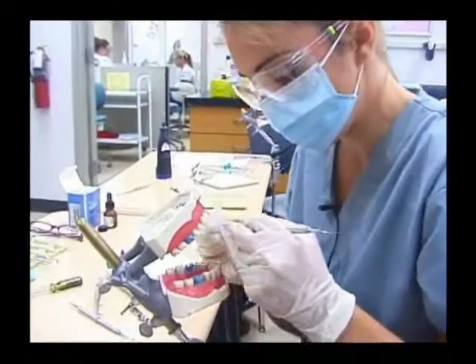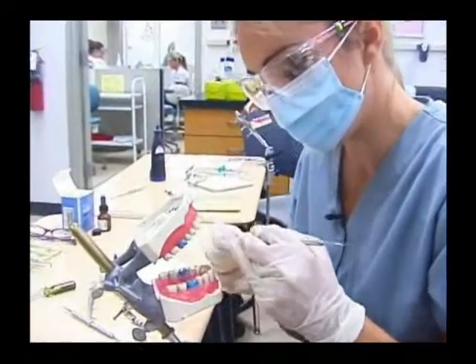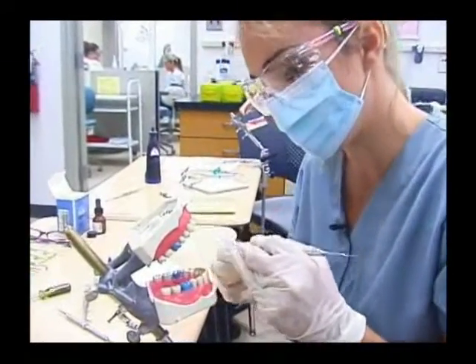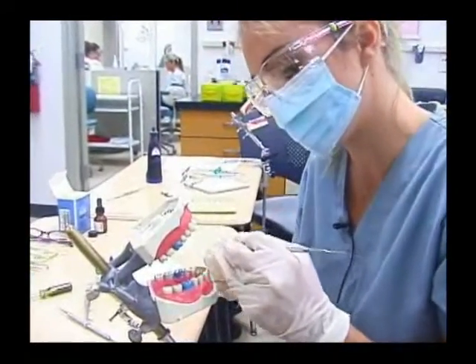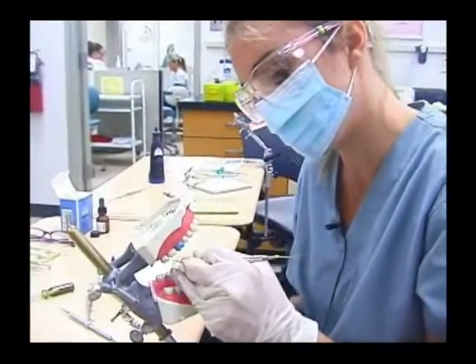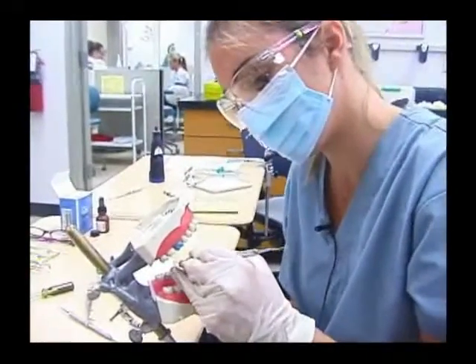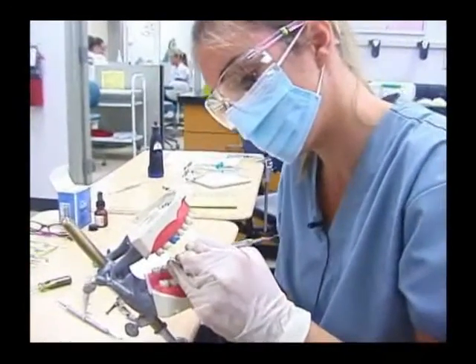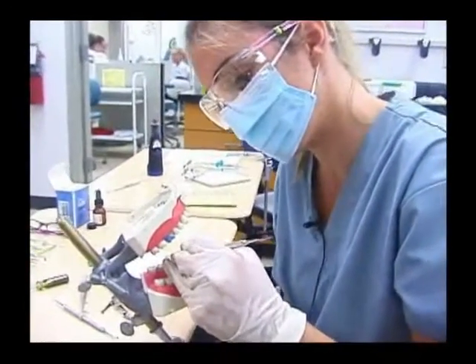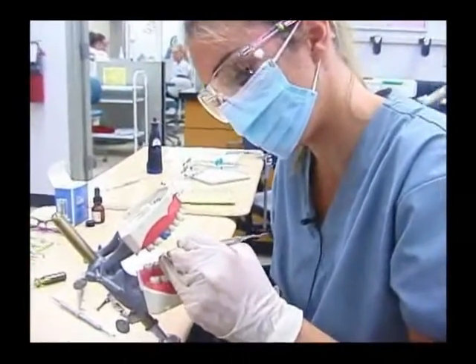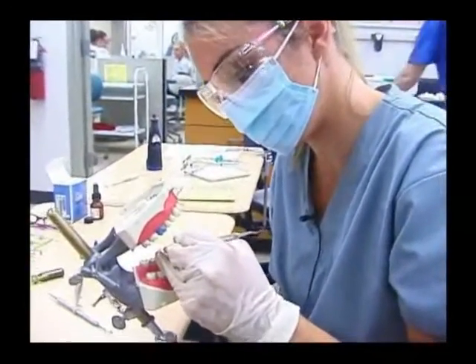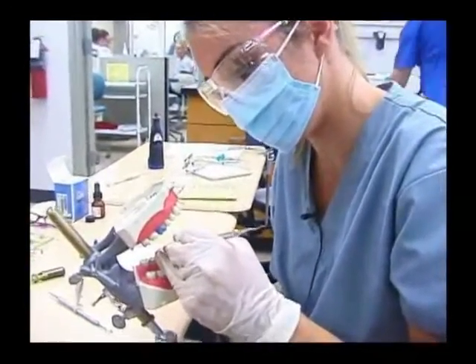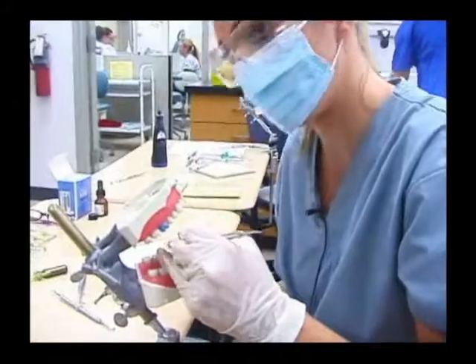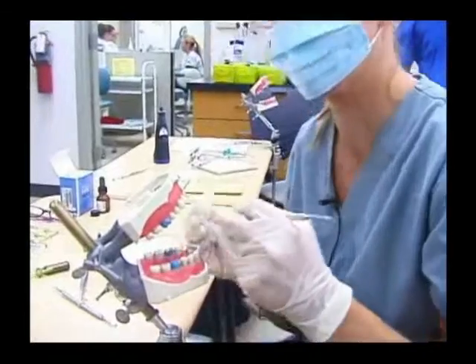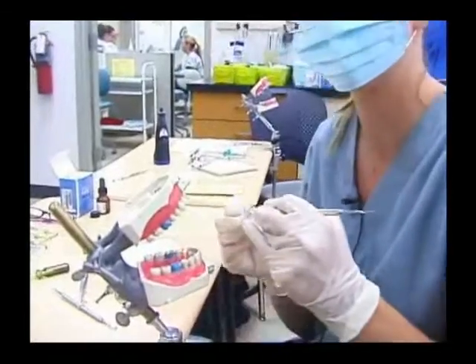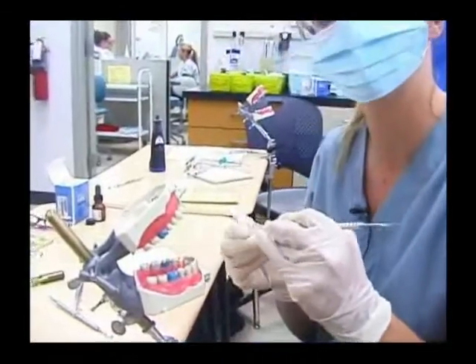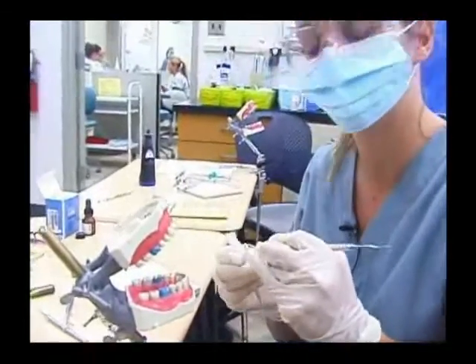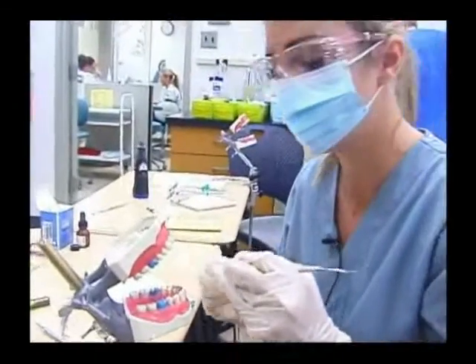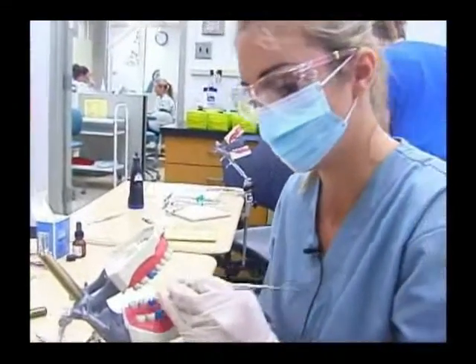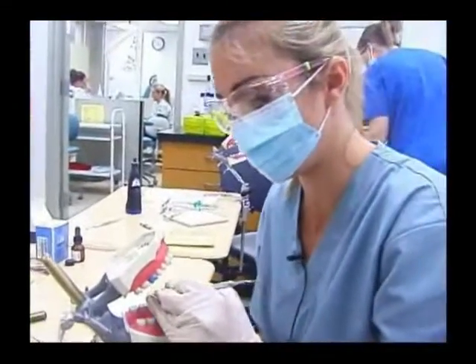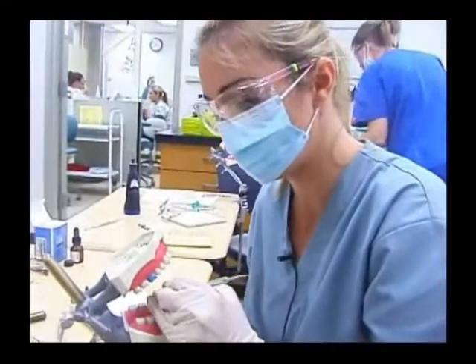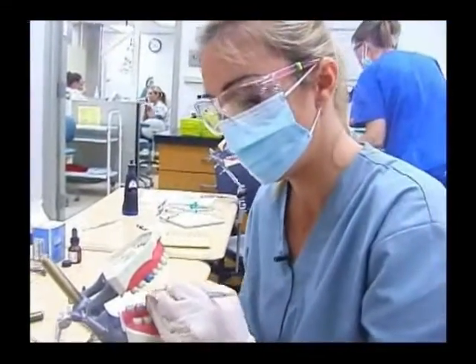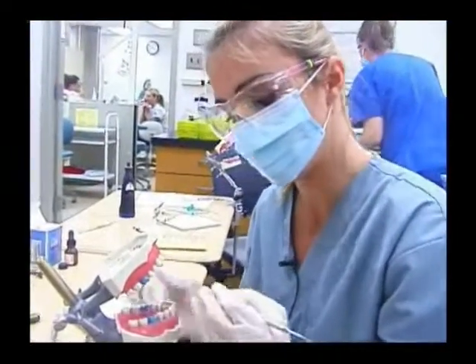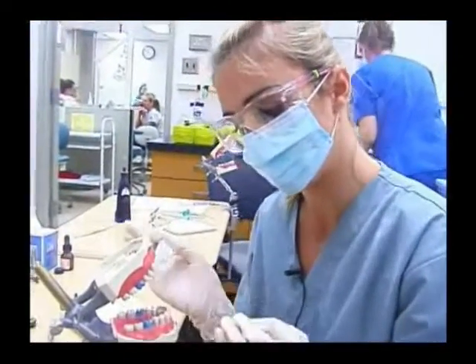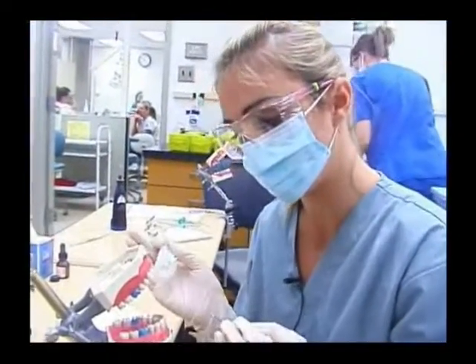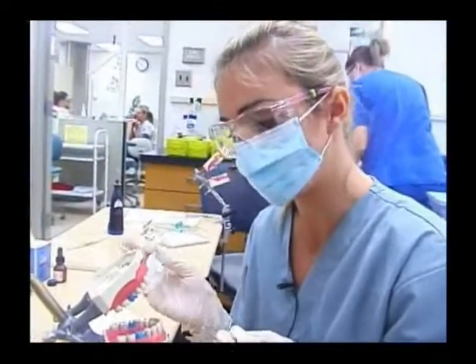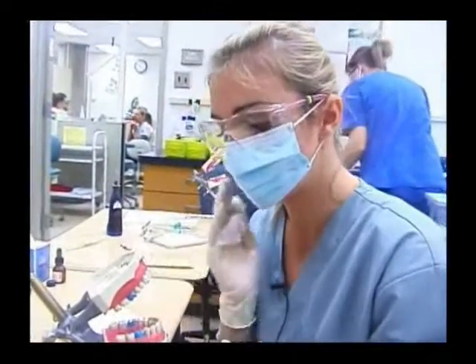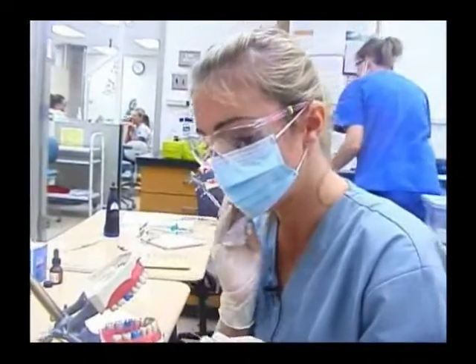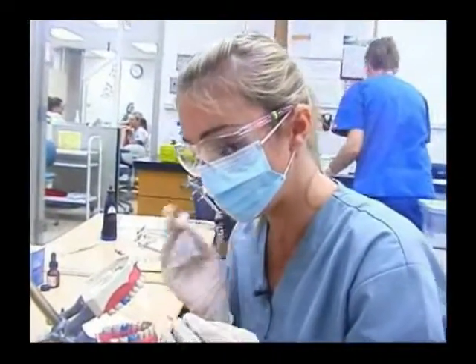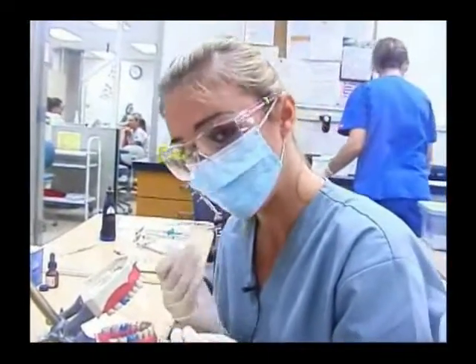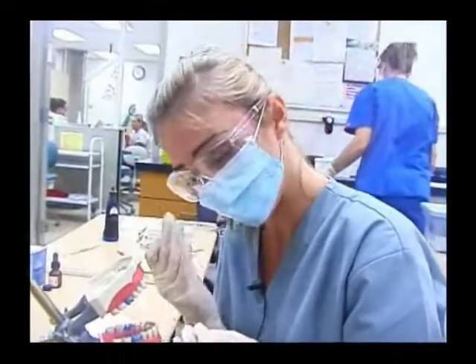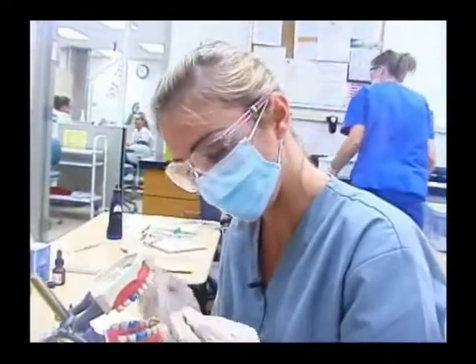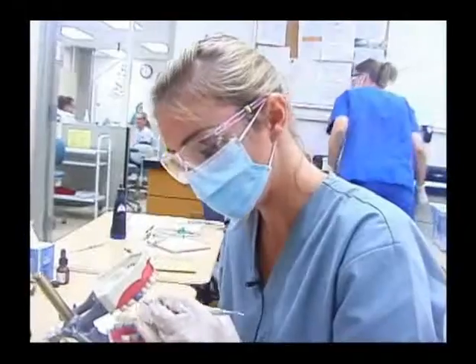You want to make sure while doing this procedure that you have all your personal protective equipment on, which are your gloves, your mask, and your goggles.